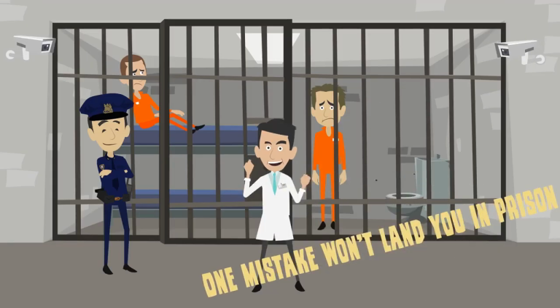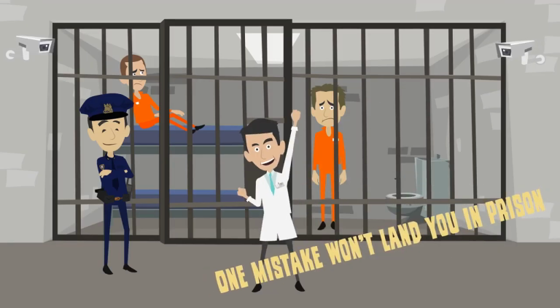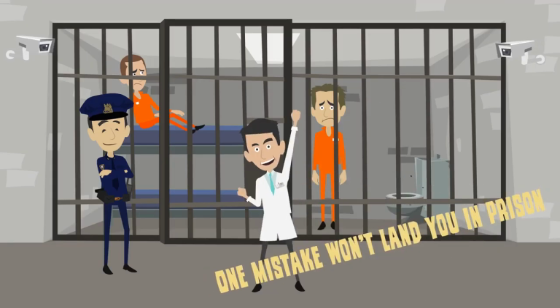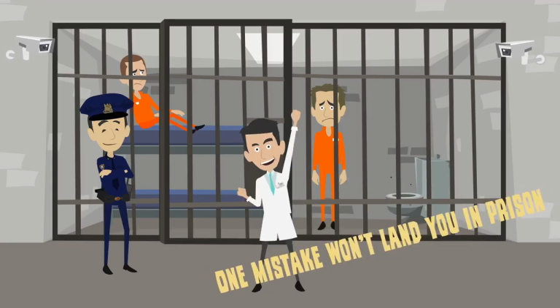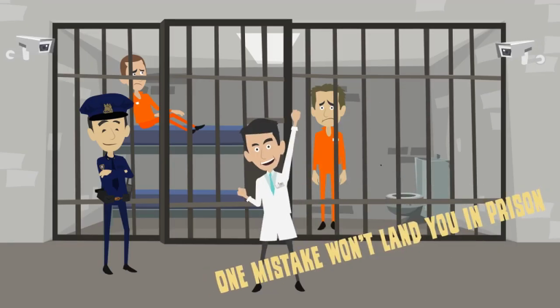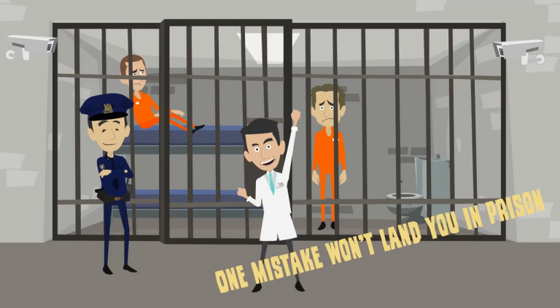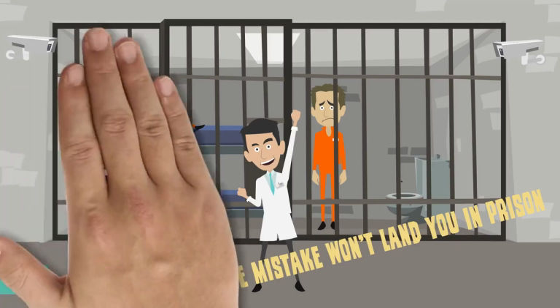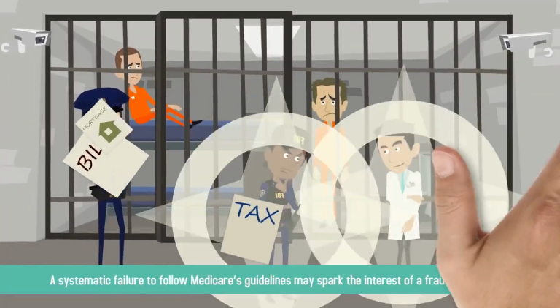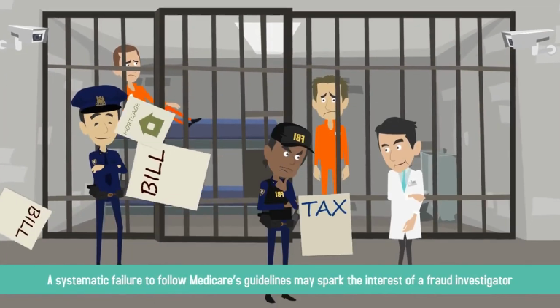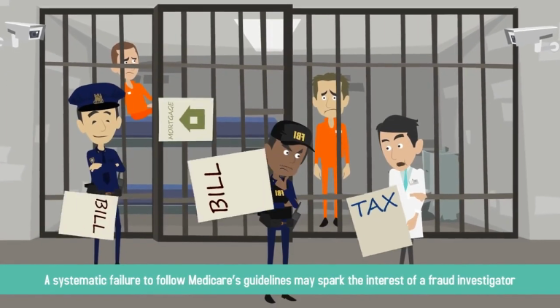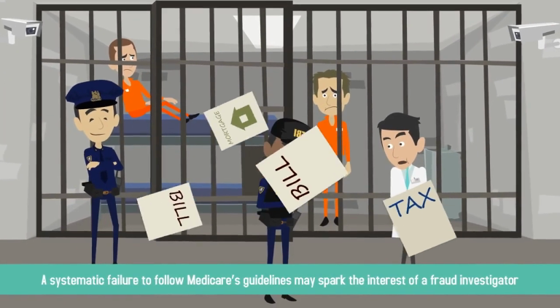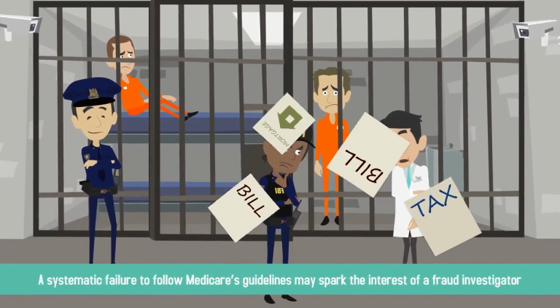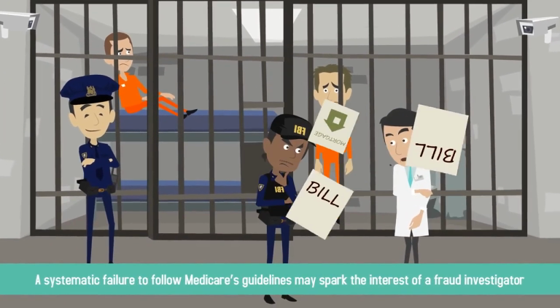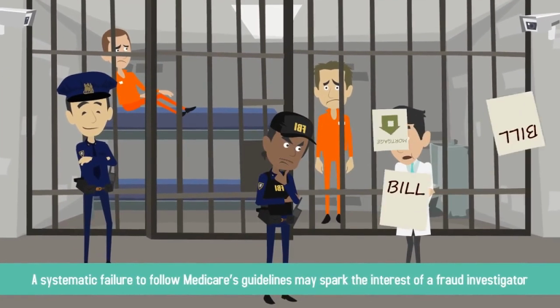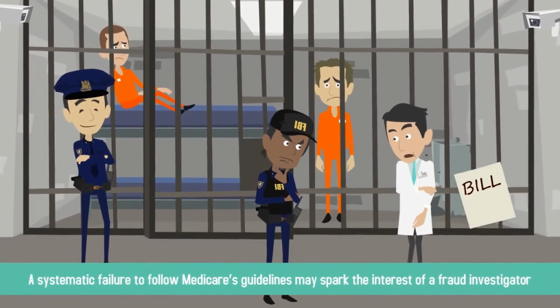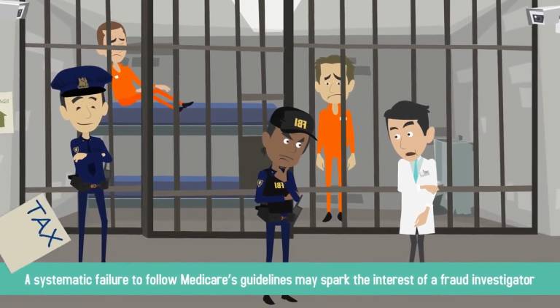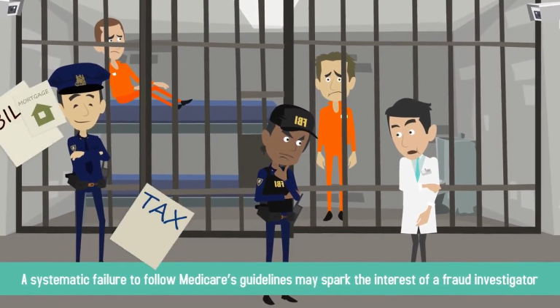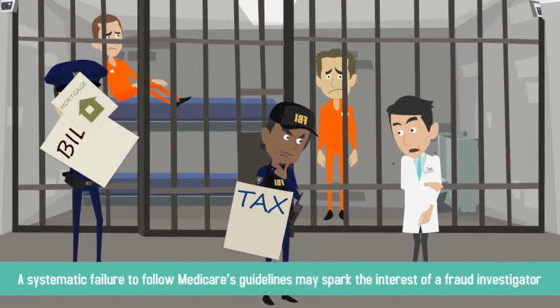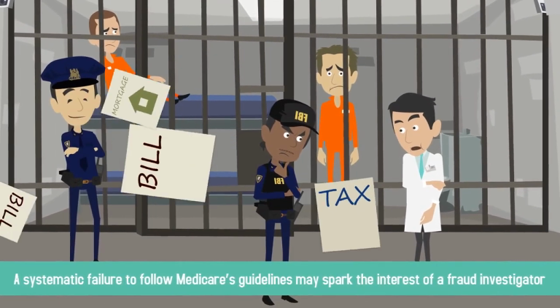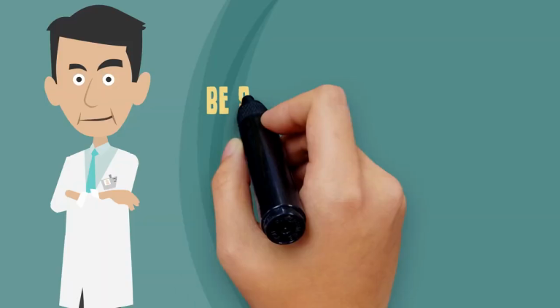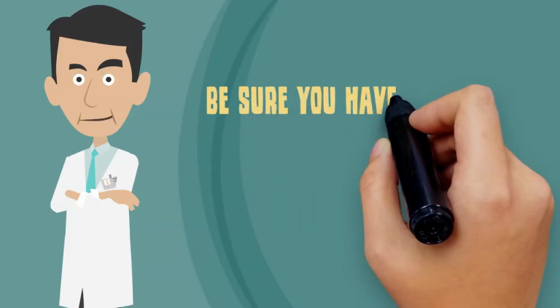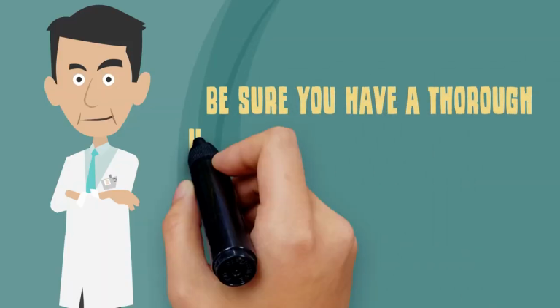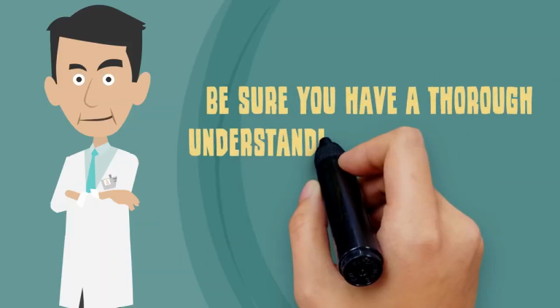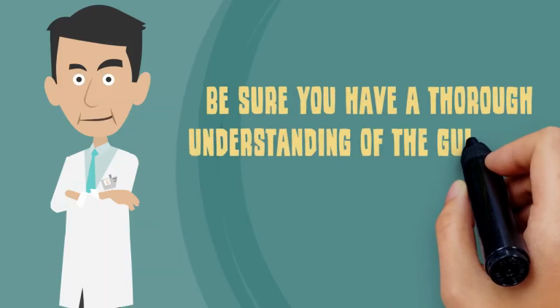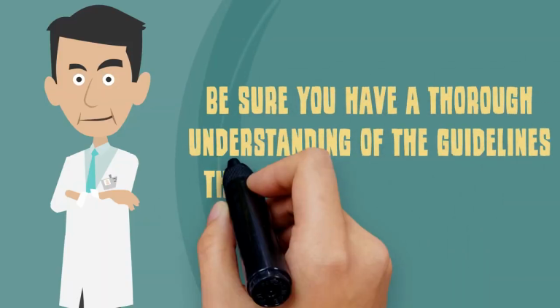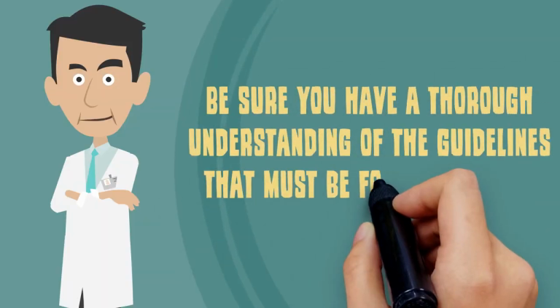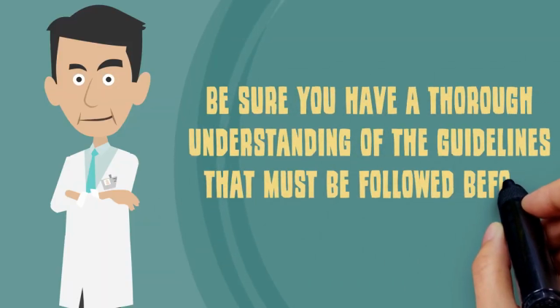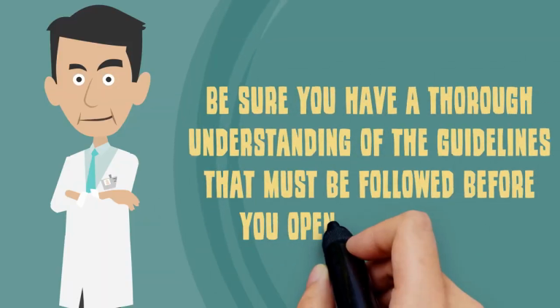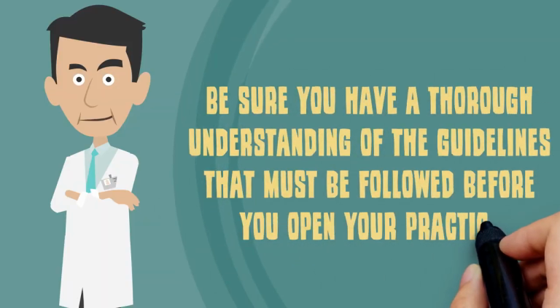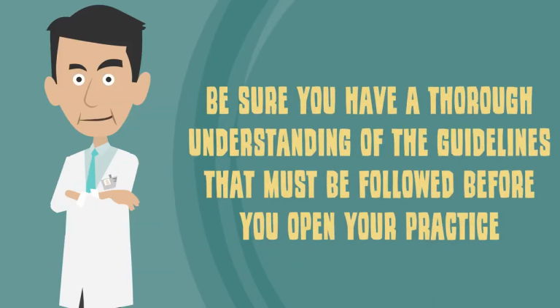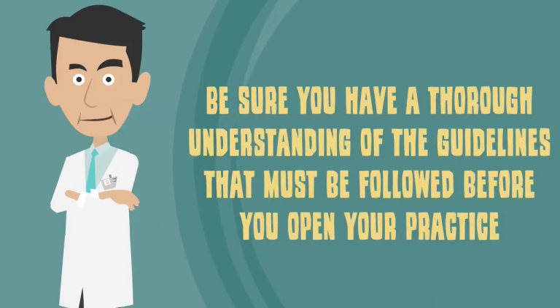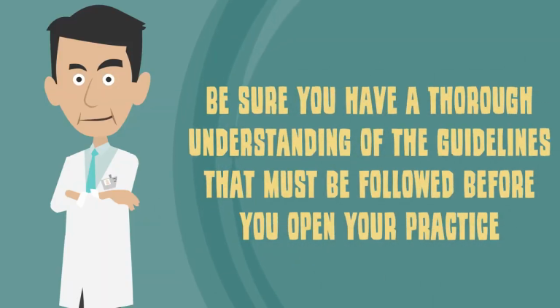One mistake won't land you in prison, but a systematic failure to follow Medicare's guidelines may spark the interest of a fraud investigator. Be sure you have a thorough understanding of the guidelines that must be followed before you open your practice.